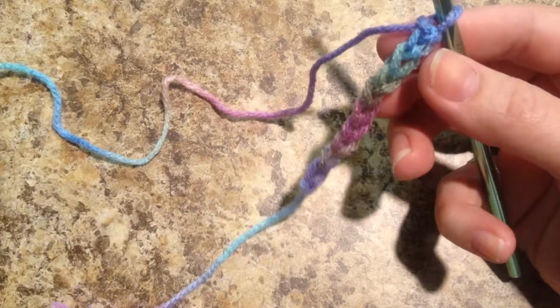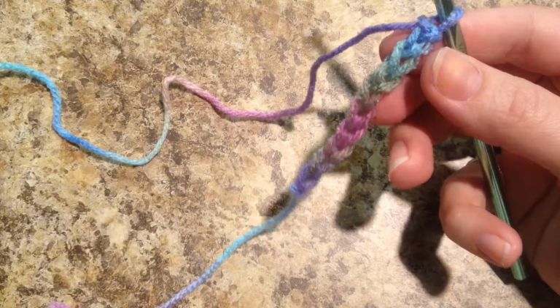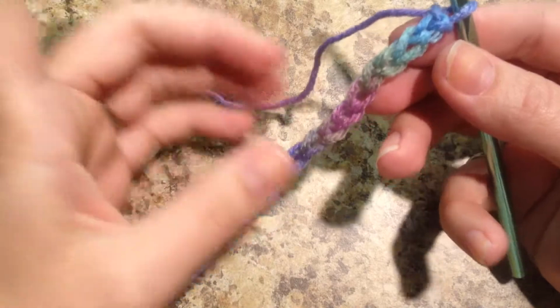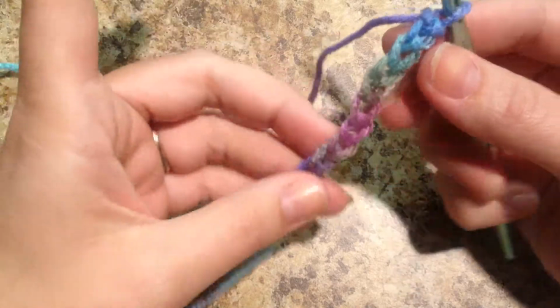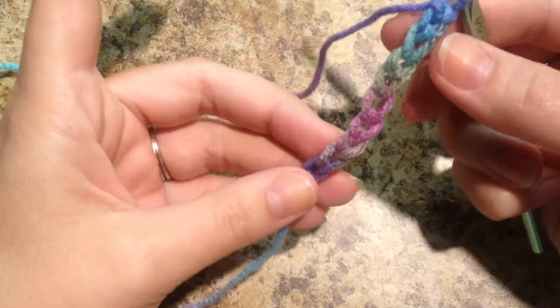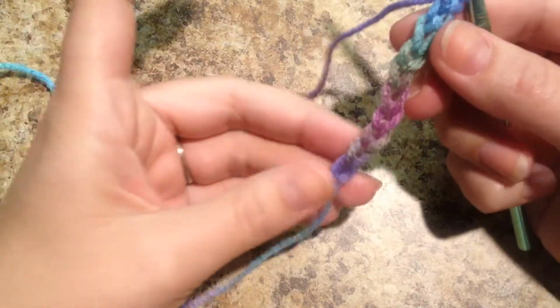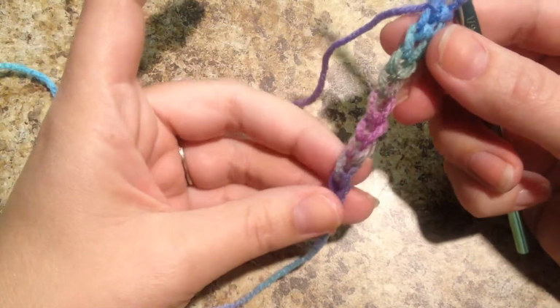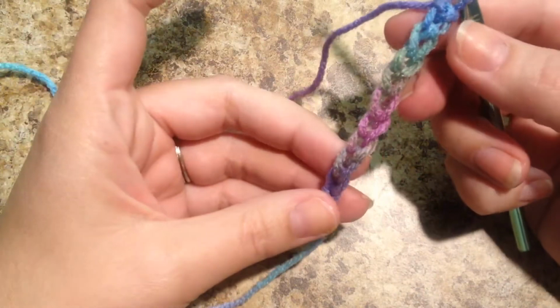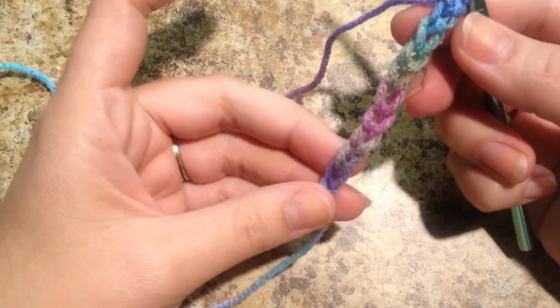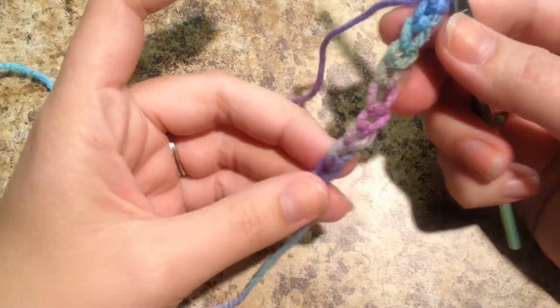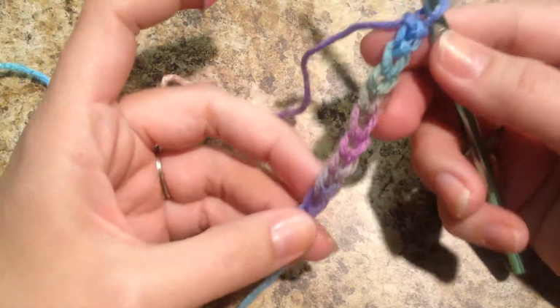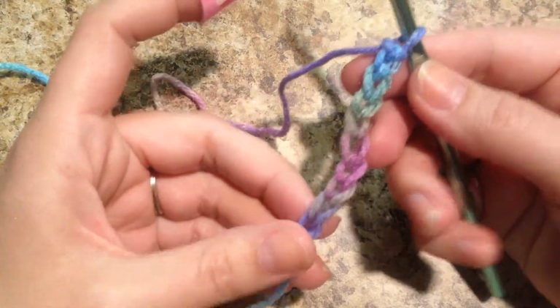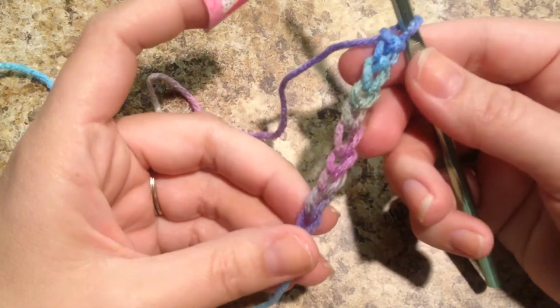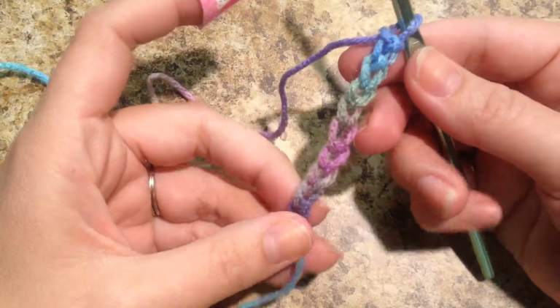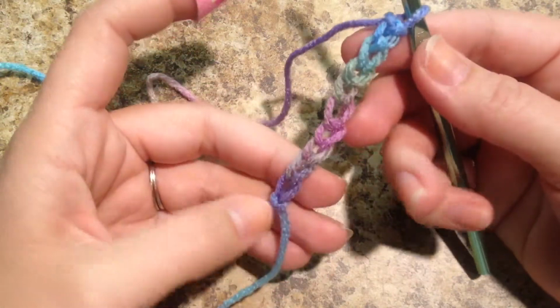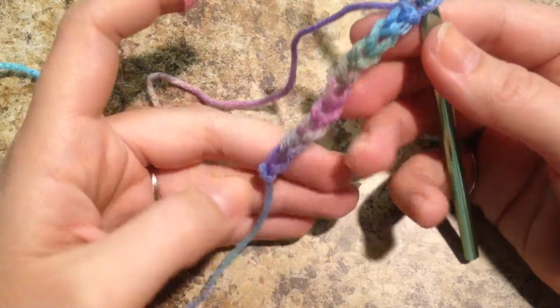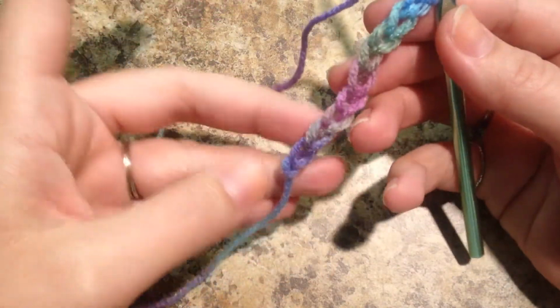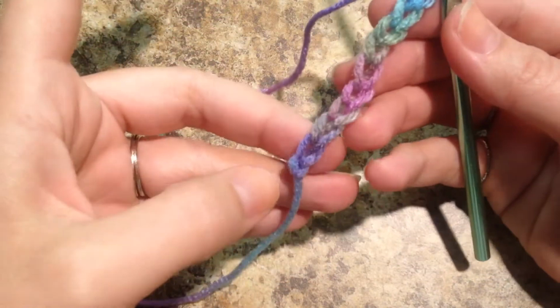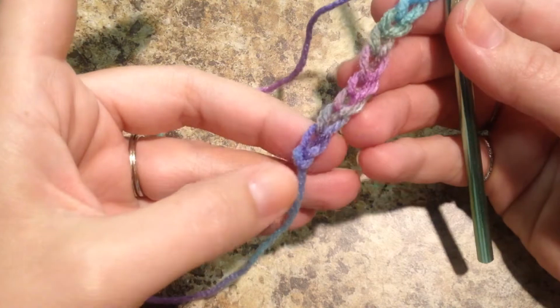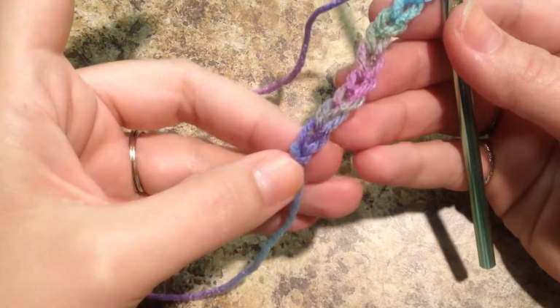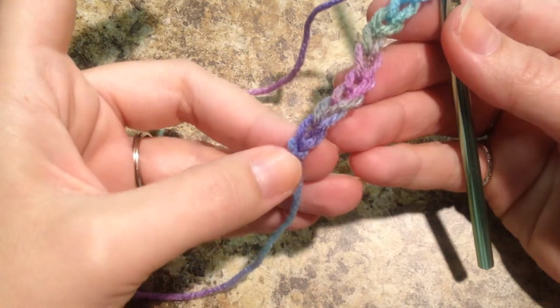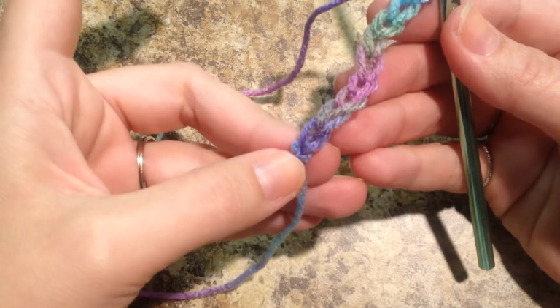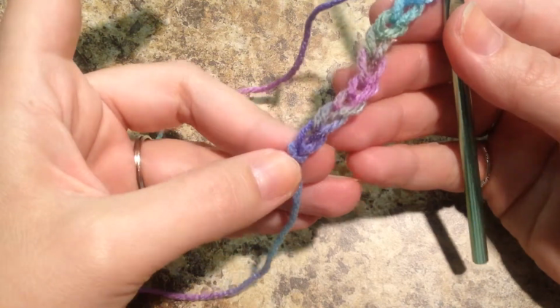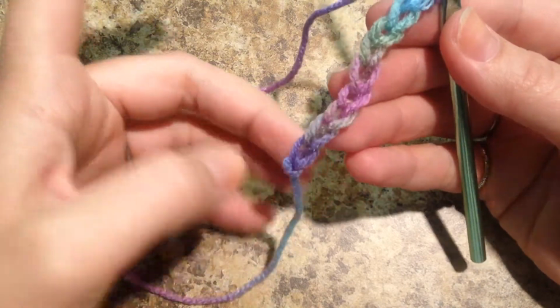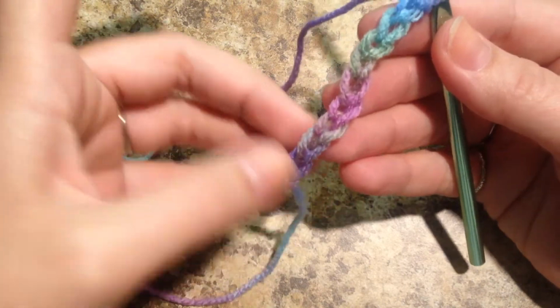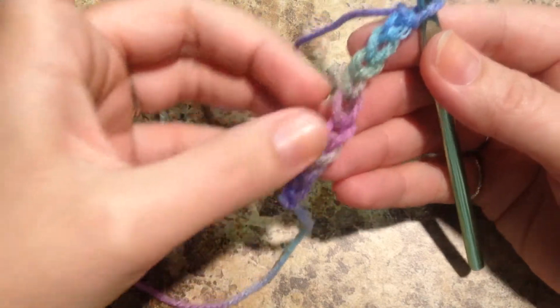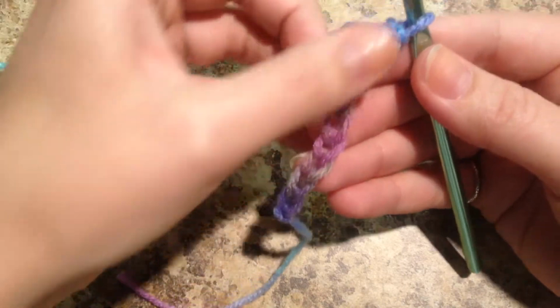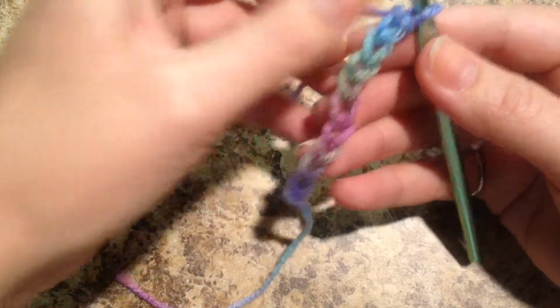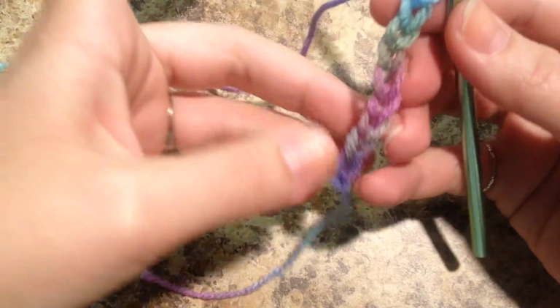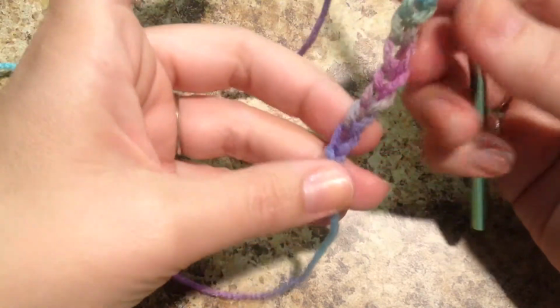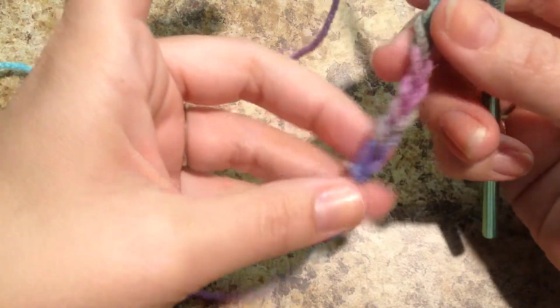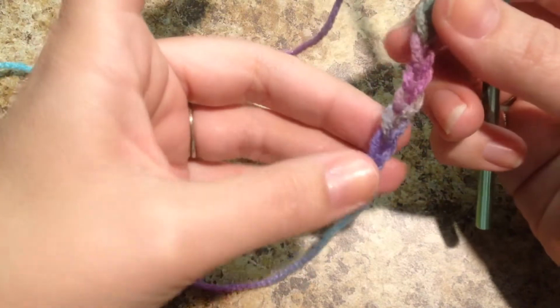What I want to do is go ahead and go back and count those chains that we've already made. Remember we made a slip knot, and then we made some chains. So let's count our chains.